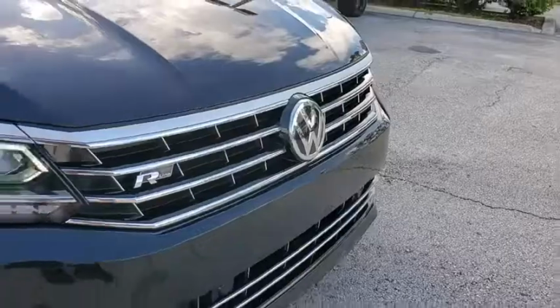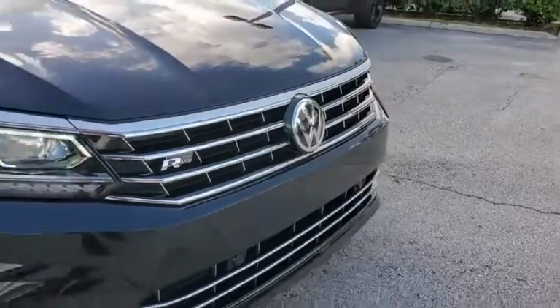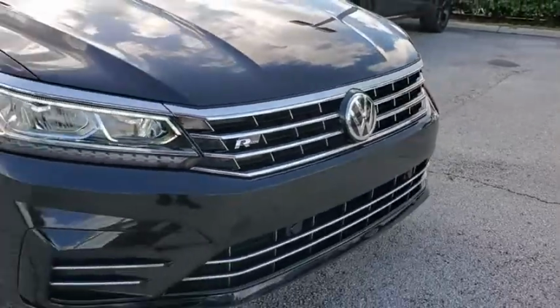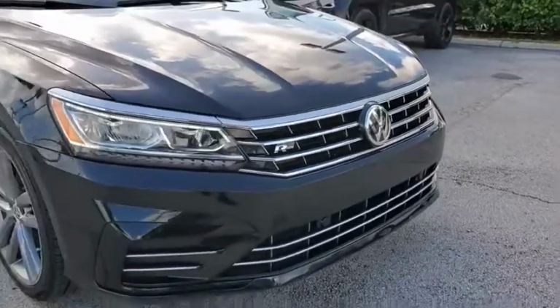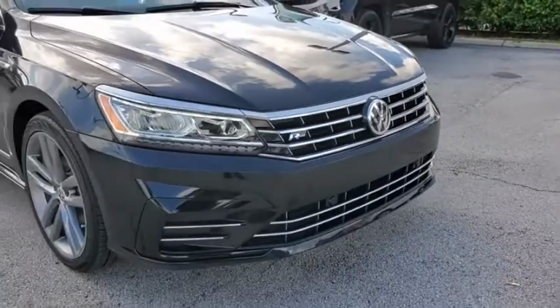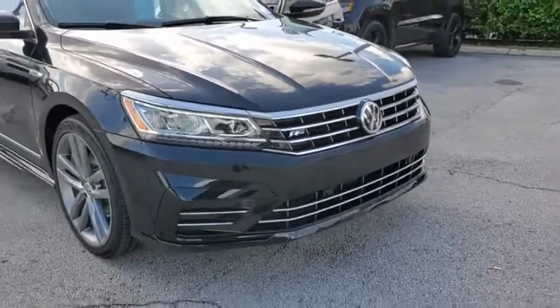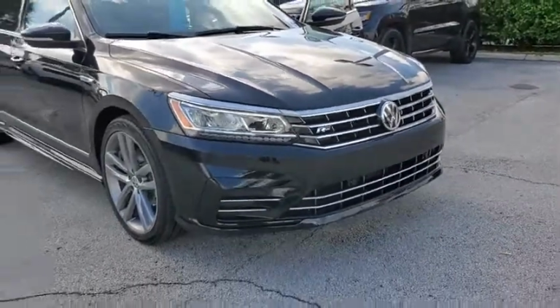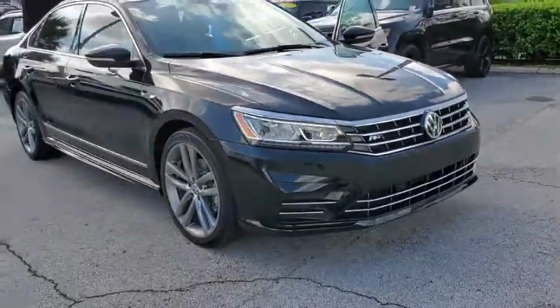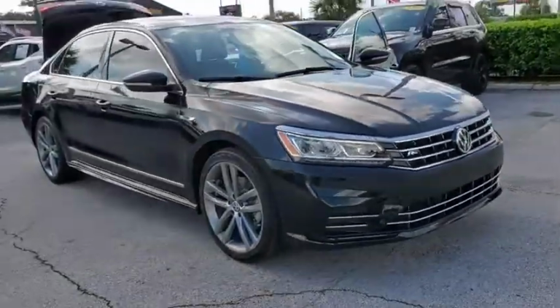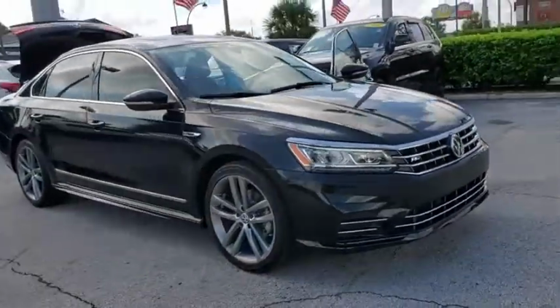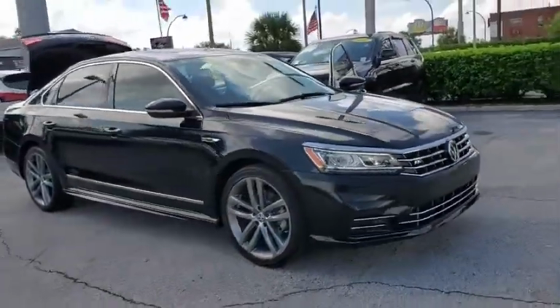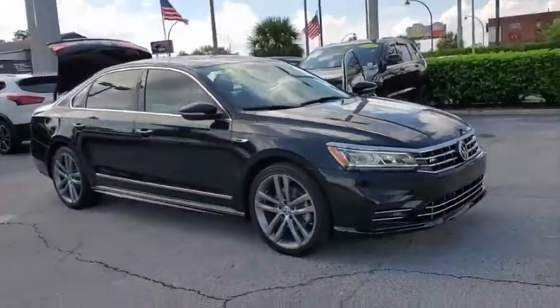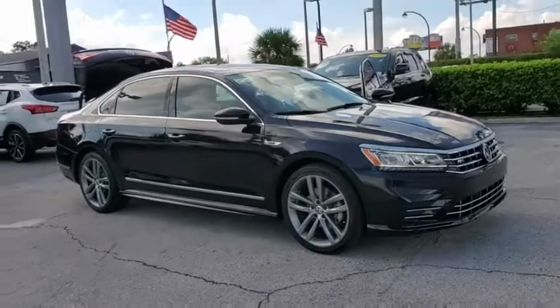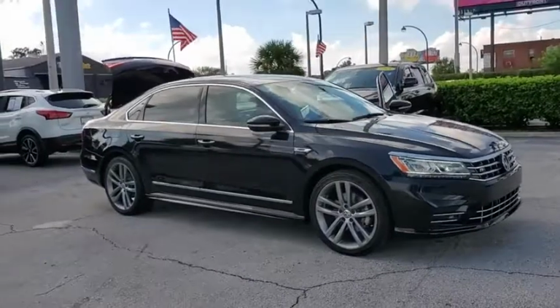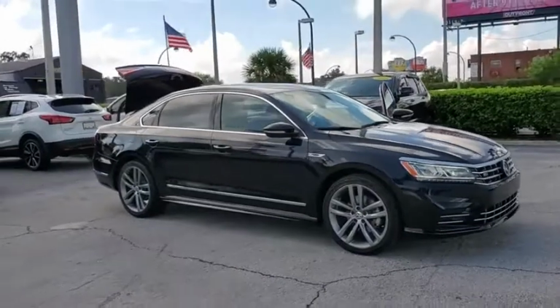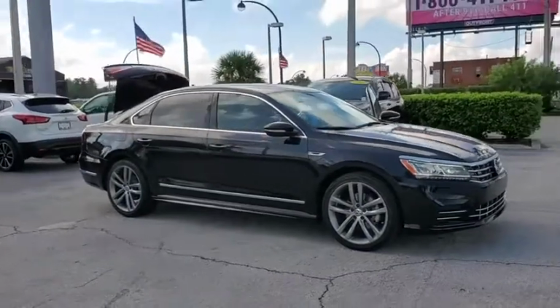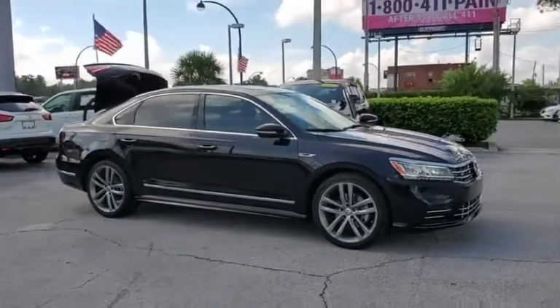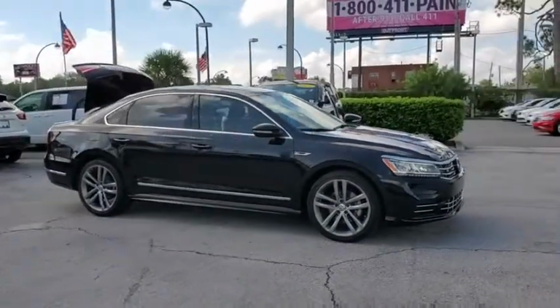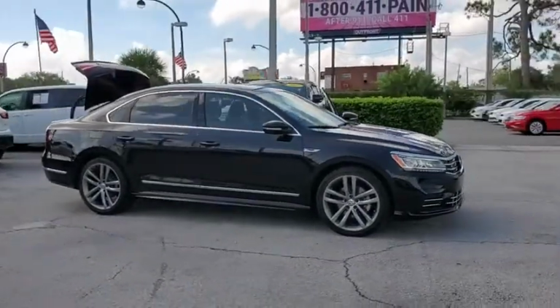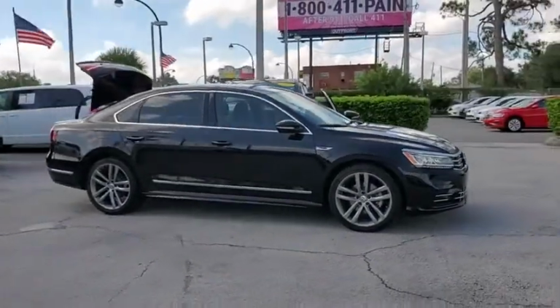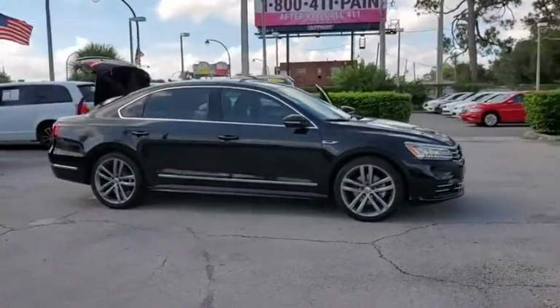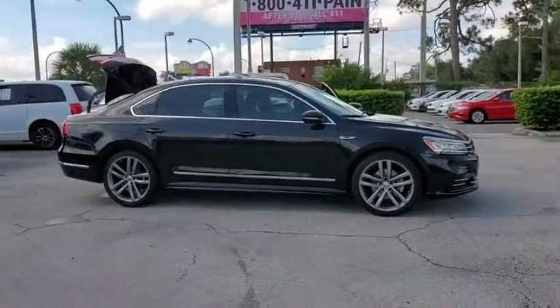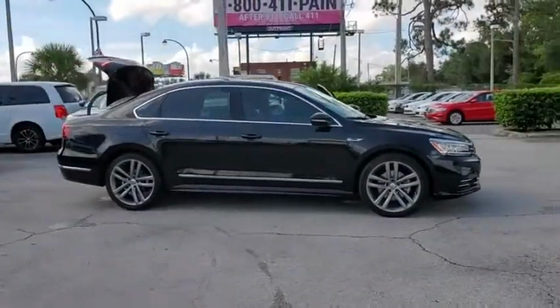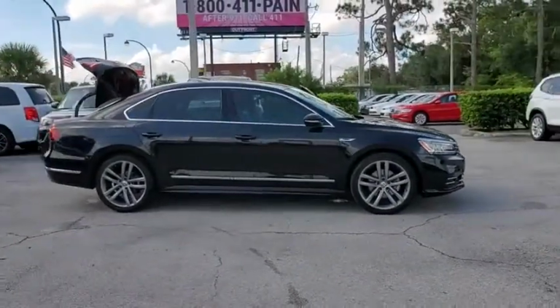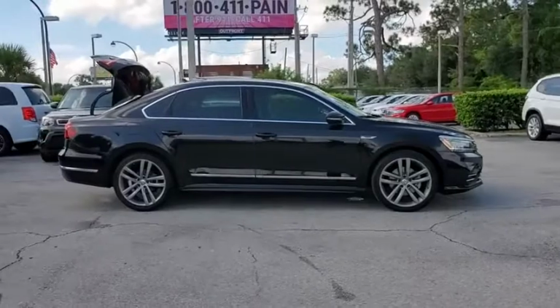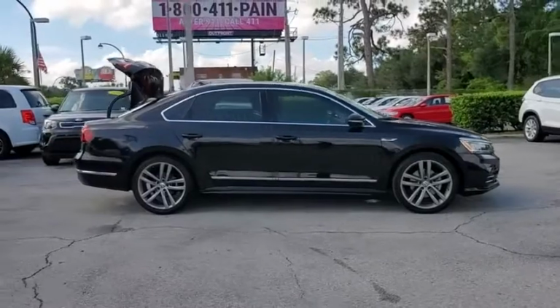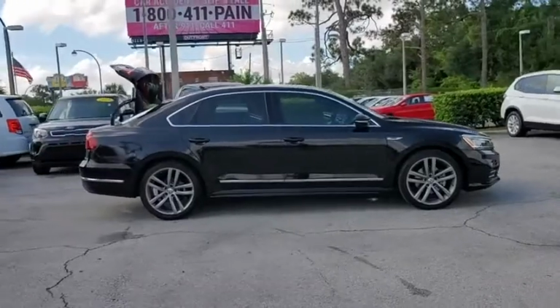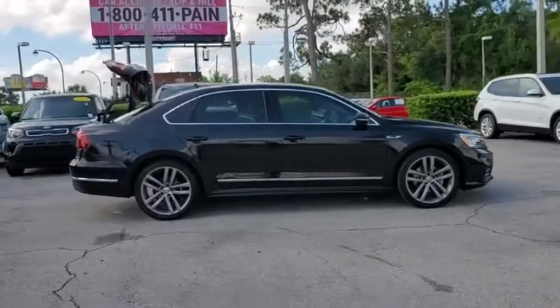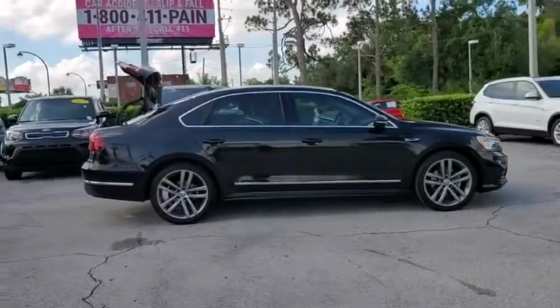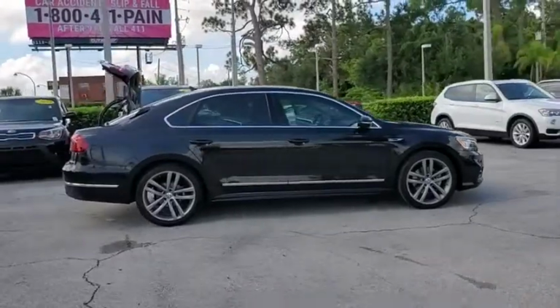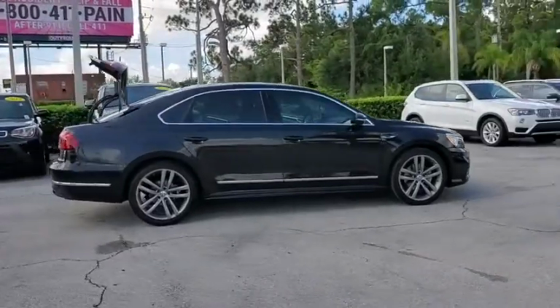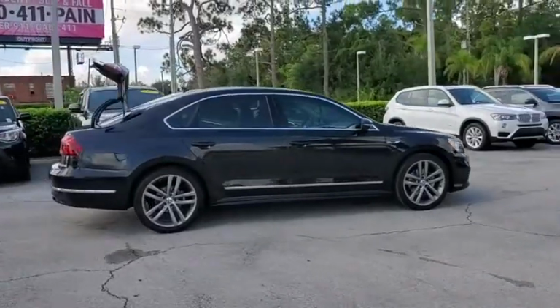We are pleased to show you the 2019 Volkswagen Passat. The Volkswagen Passat is roomy and powerful. It is a supple and controlled ride with a quiet and comfortable ride. Volkswagen brings it all together.